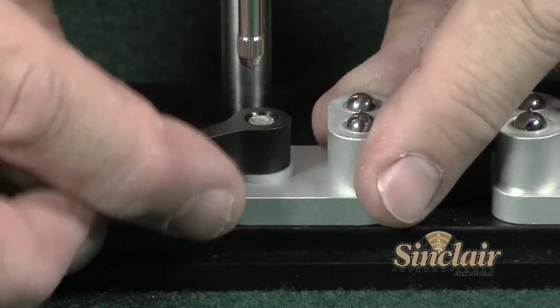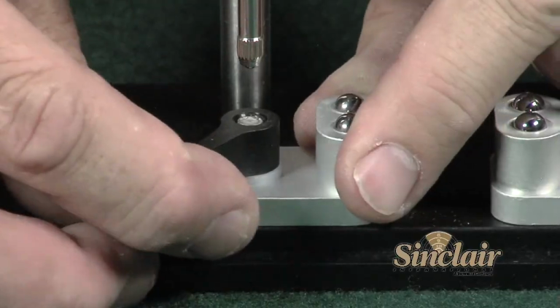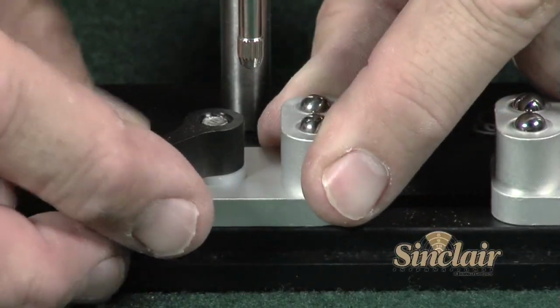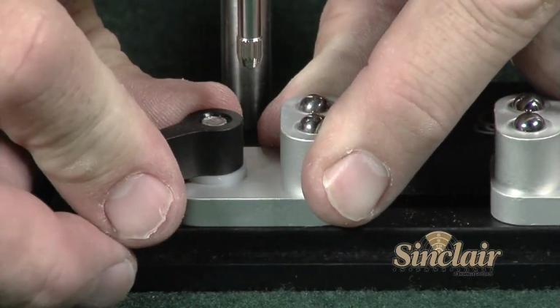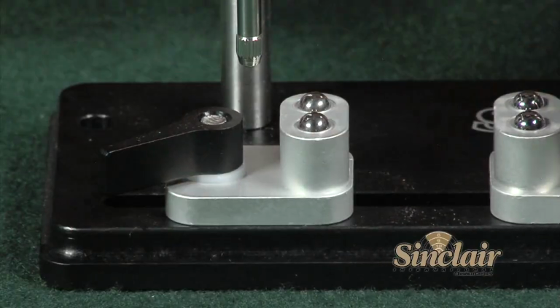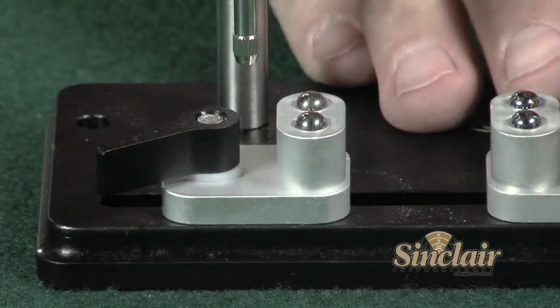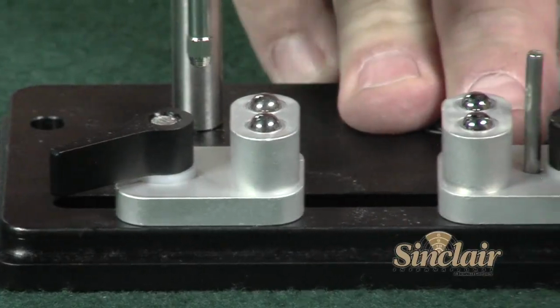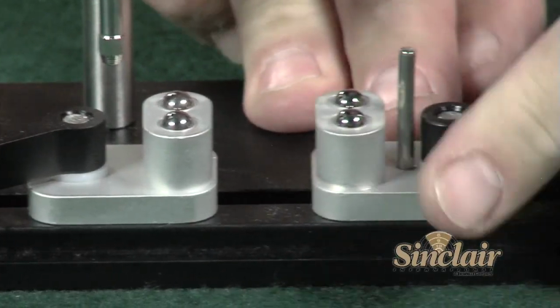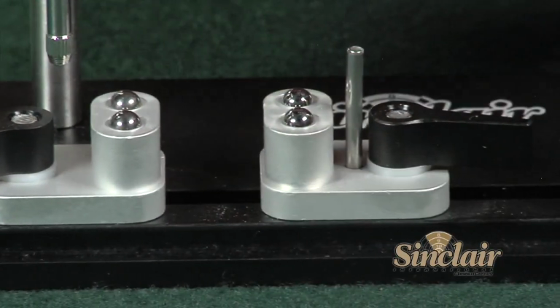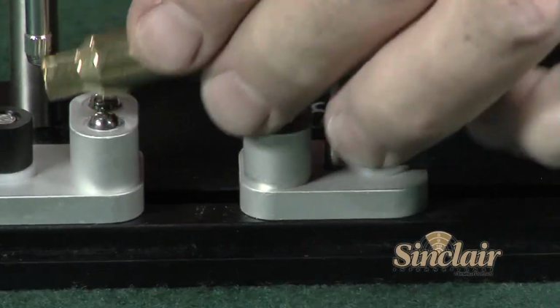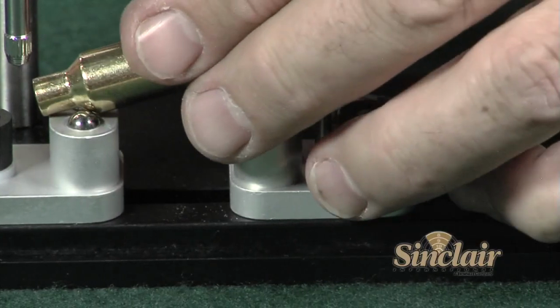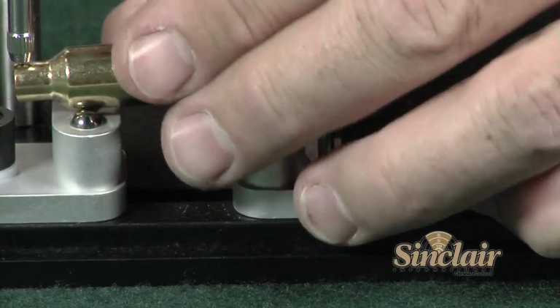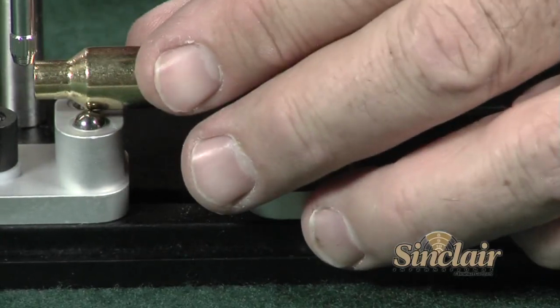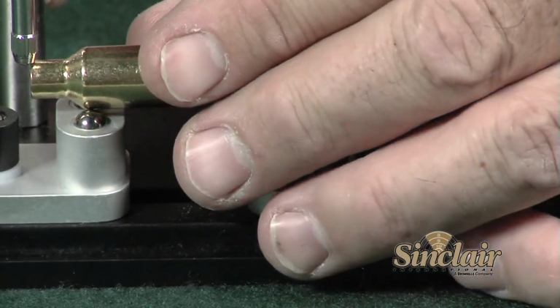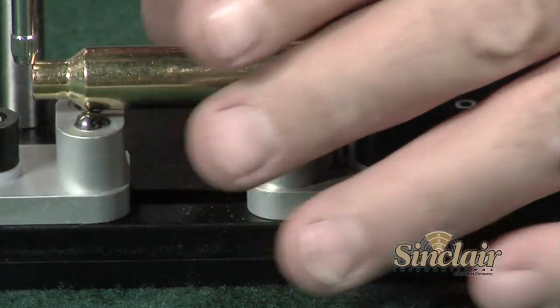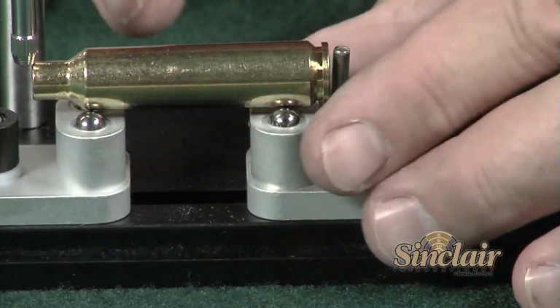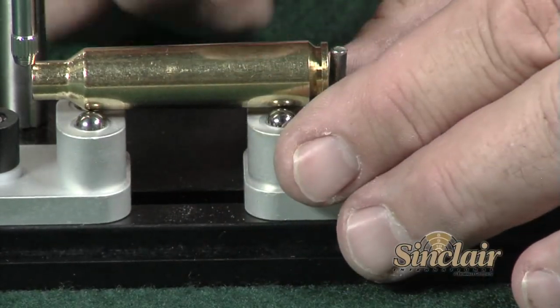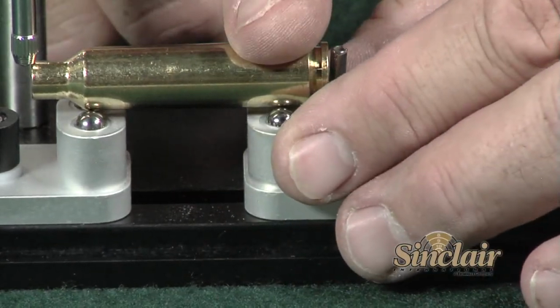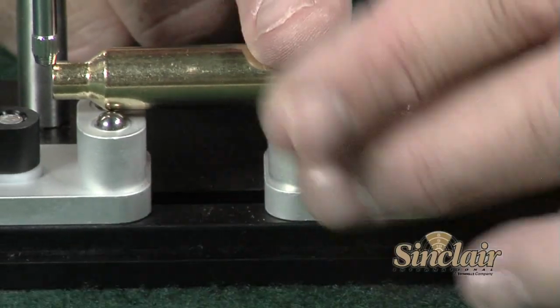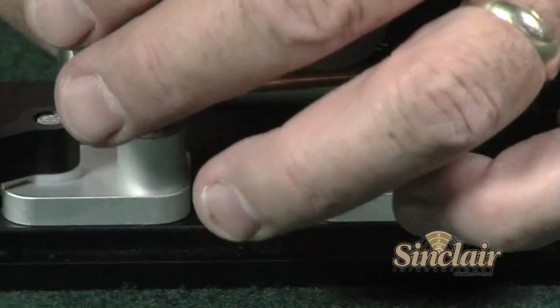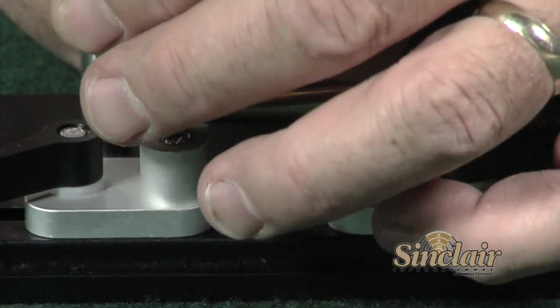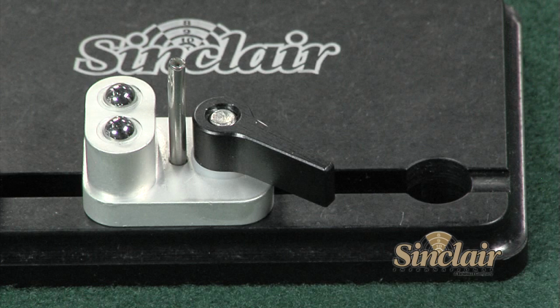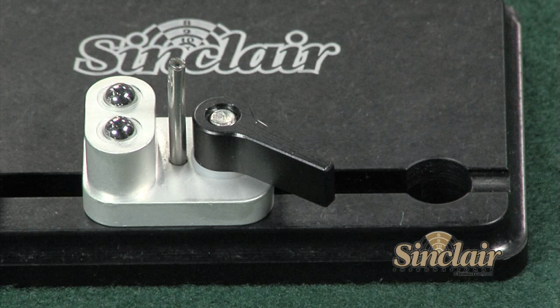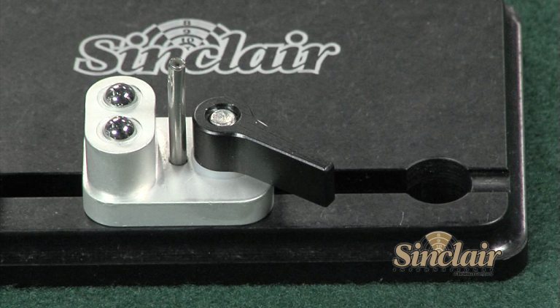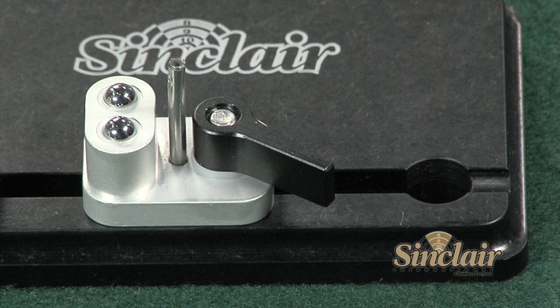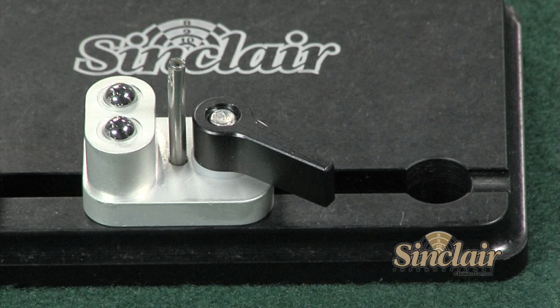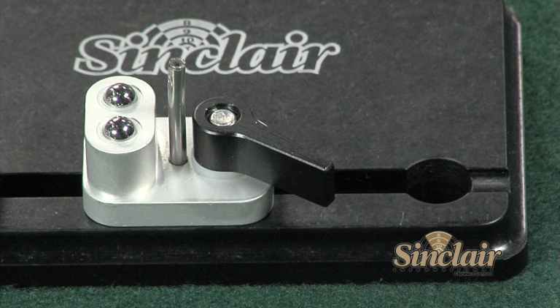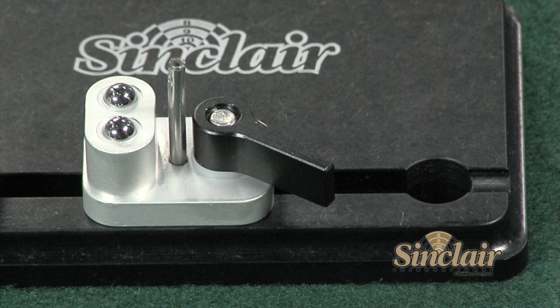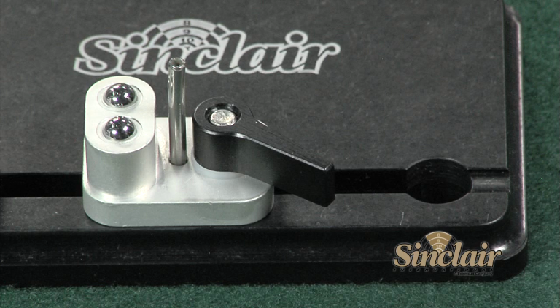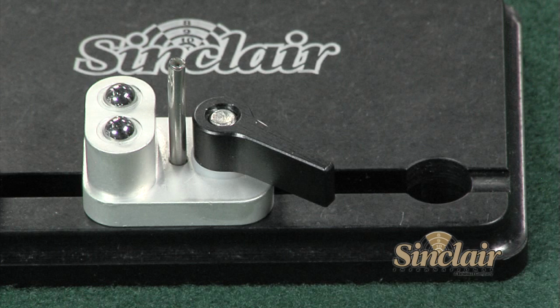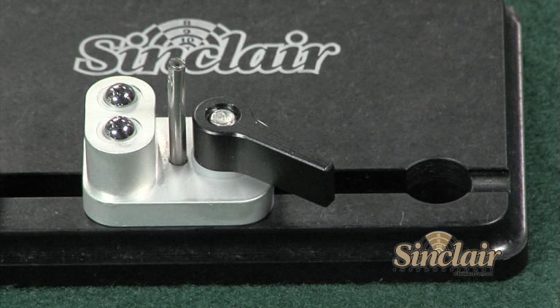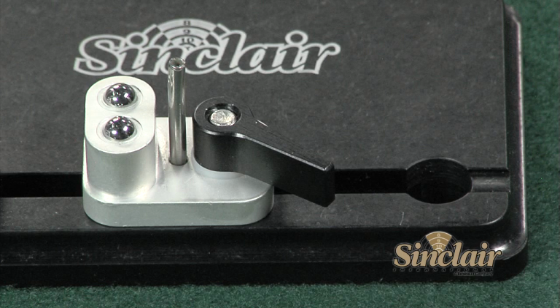The Sinclair concentricity gauge's adjustable aluminum blocks enable the user plenty of adjustment to work with both cartridge cases or loaded rounds. These blocks ride in a milled slot within the gauge base plate, allowing them to stay in perfect alignment.